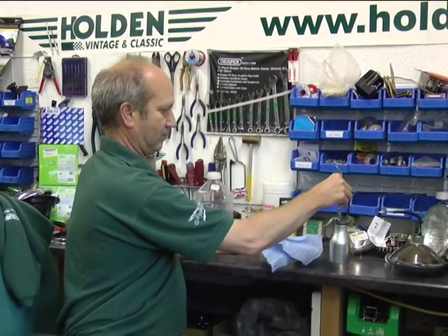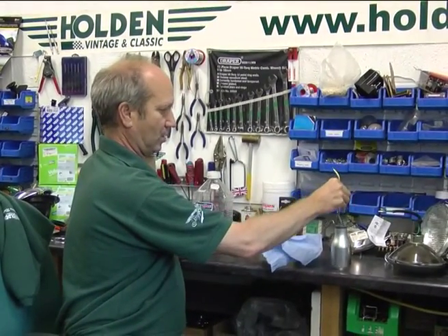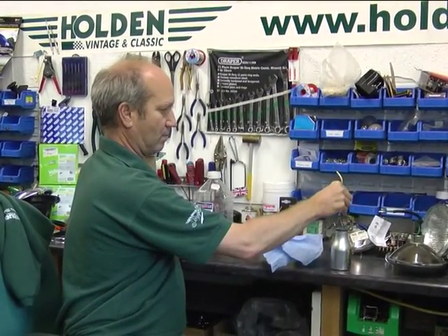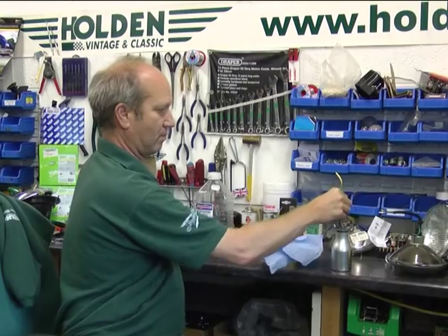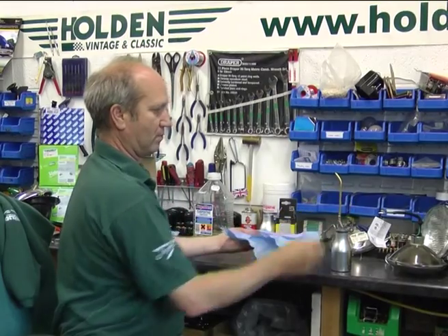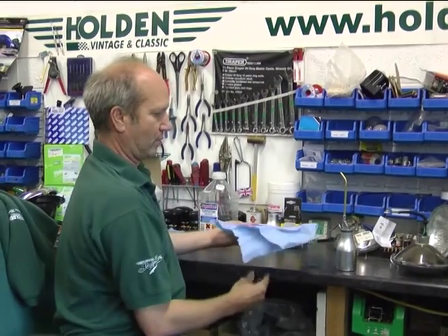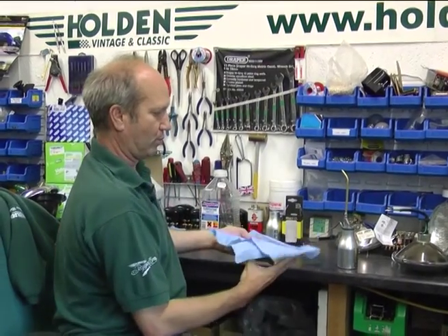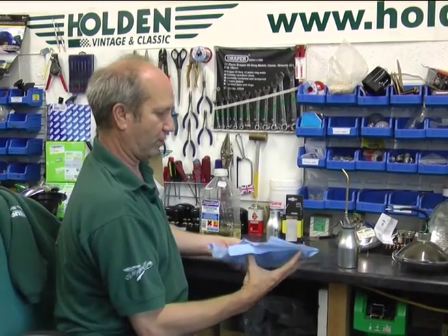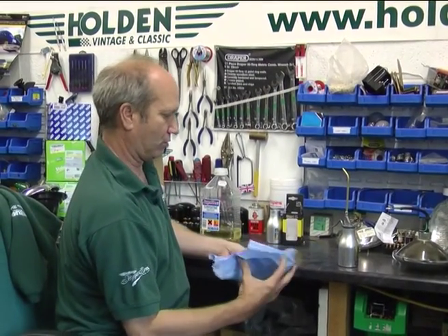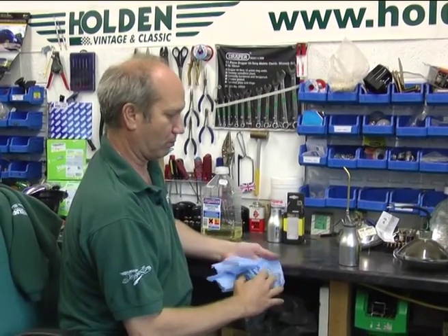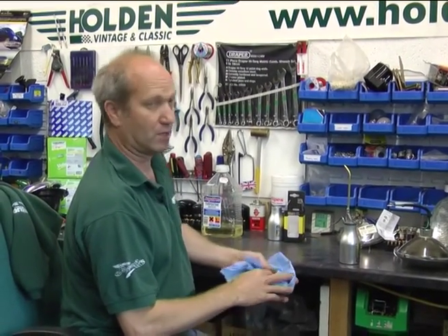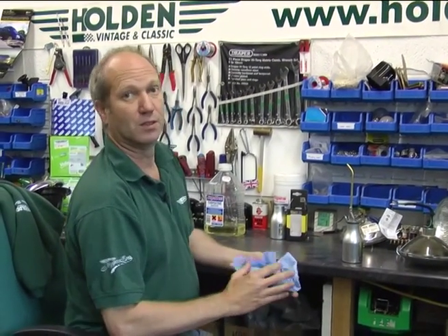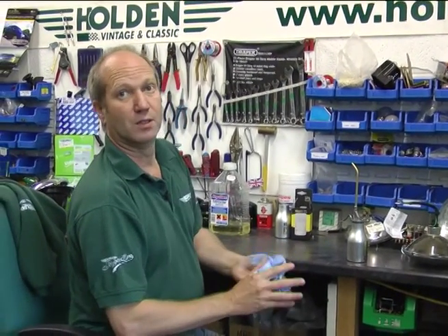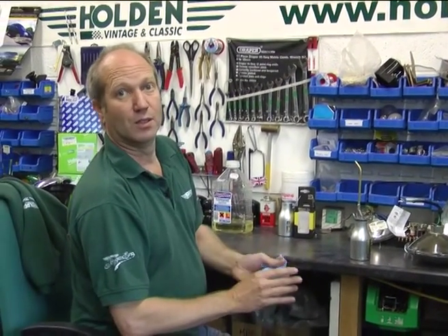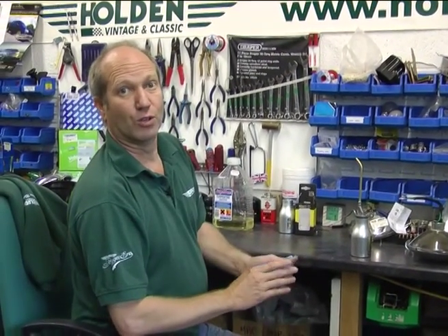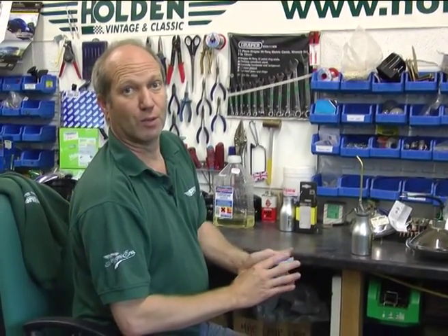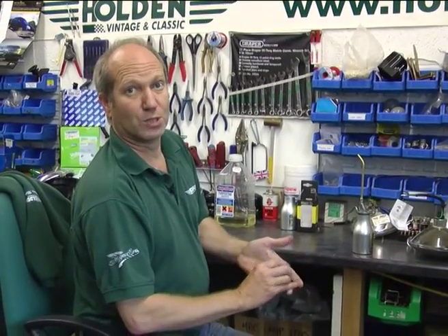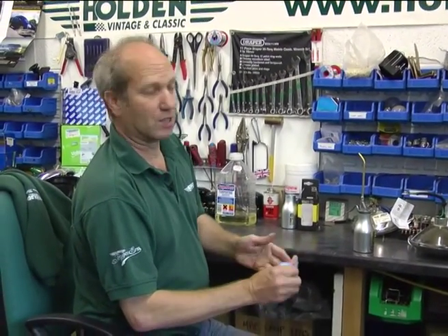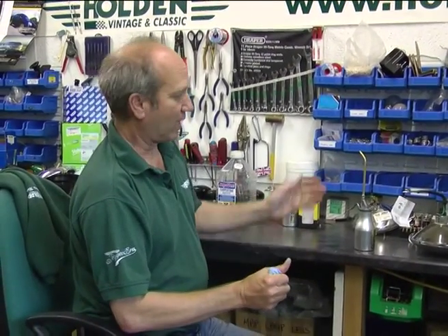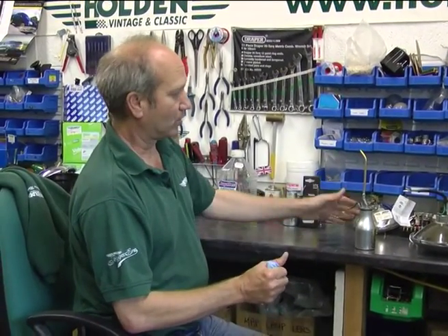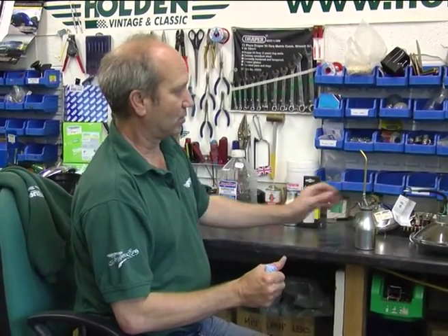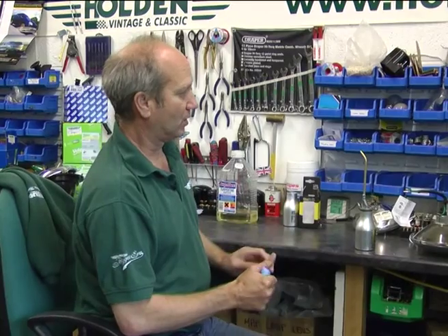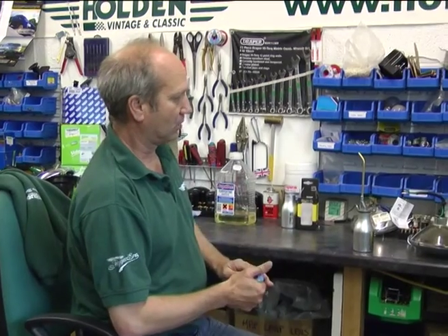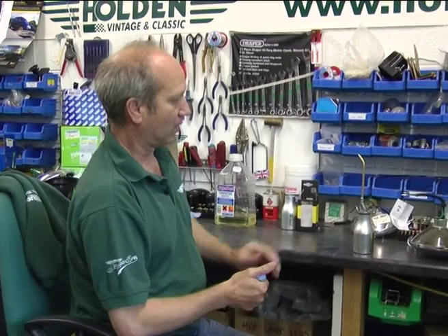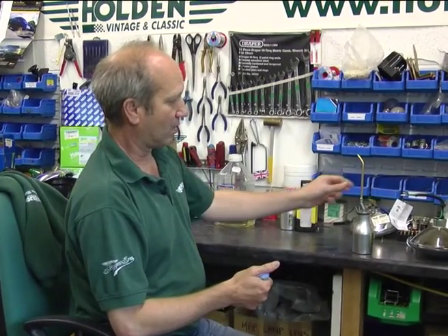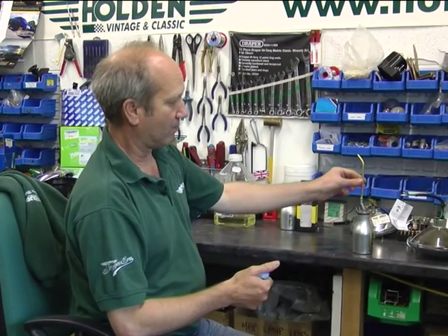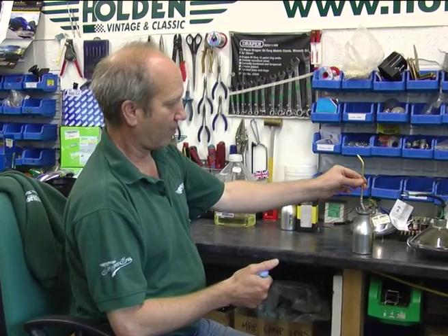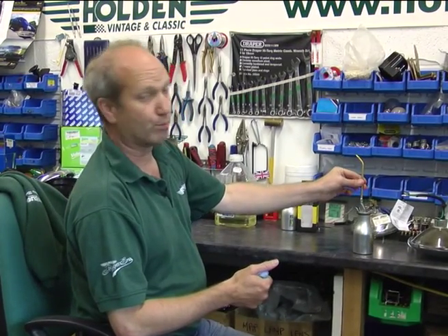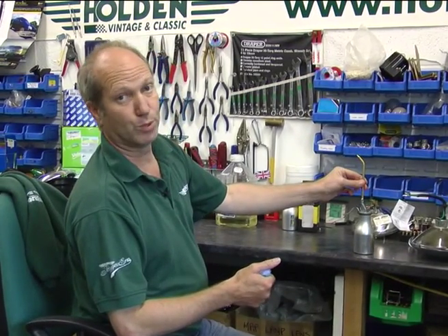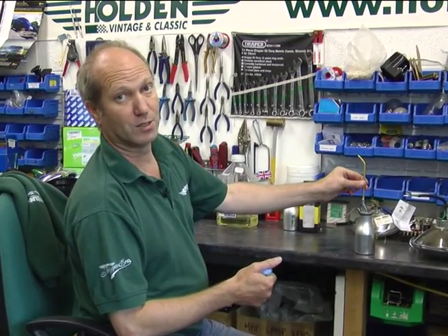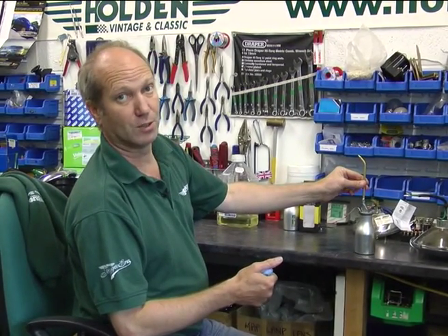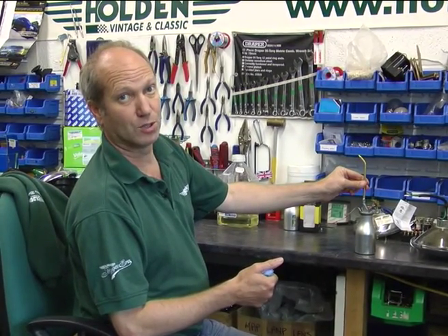There we are. Perfect Swiss made oil can. We've been selling these for absolute years and years and they are brilliant in the workshop.